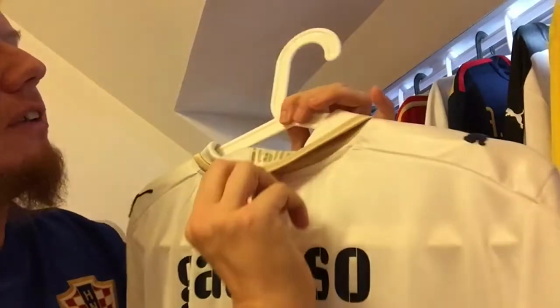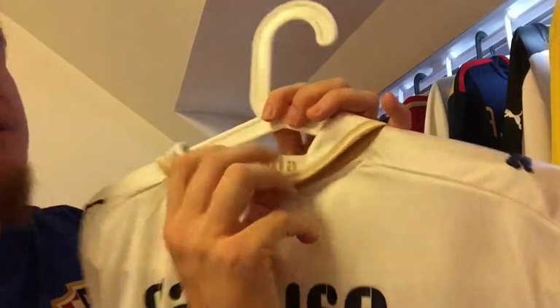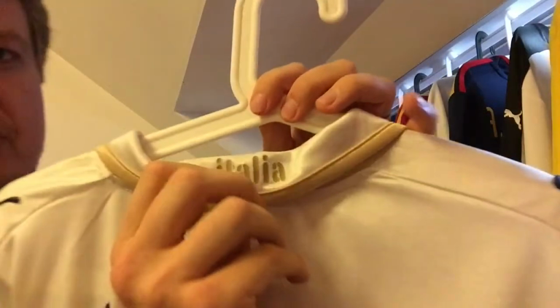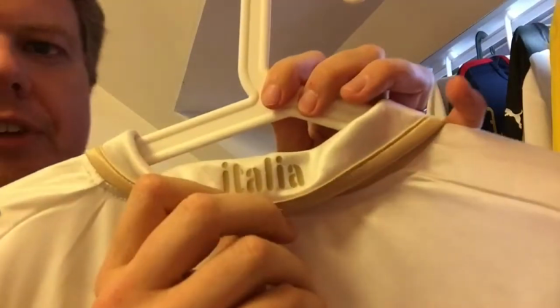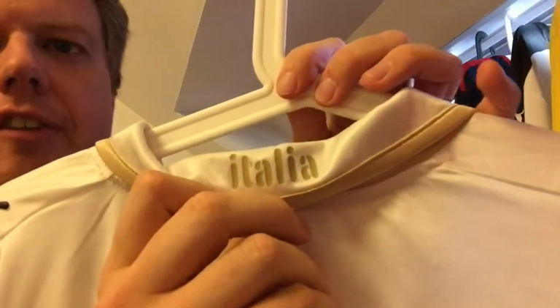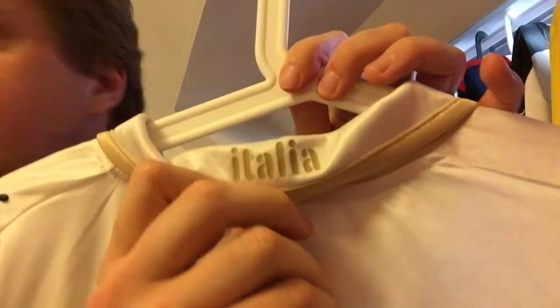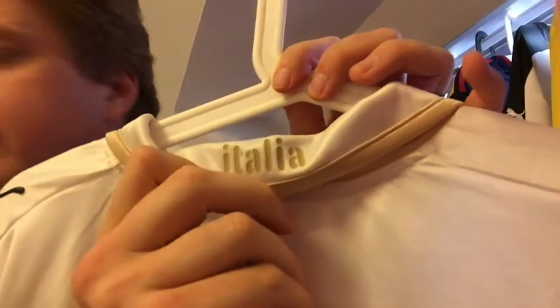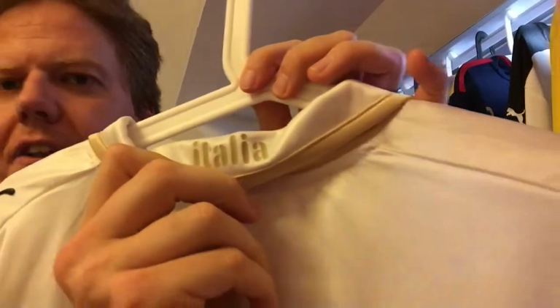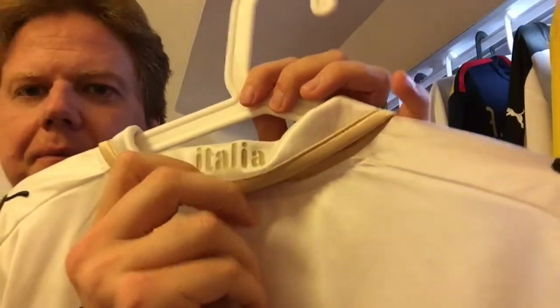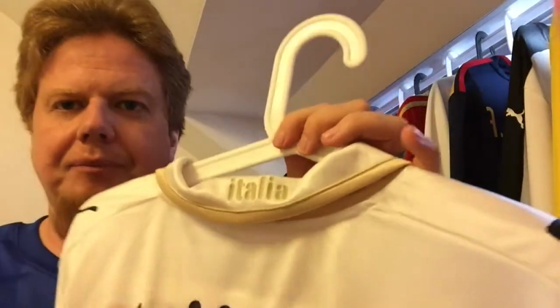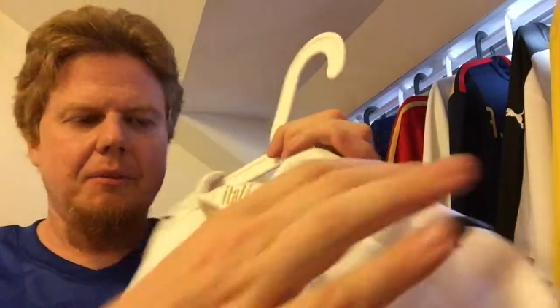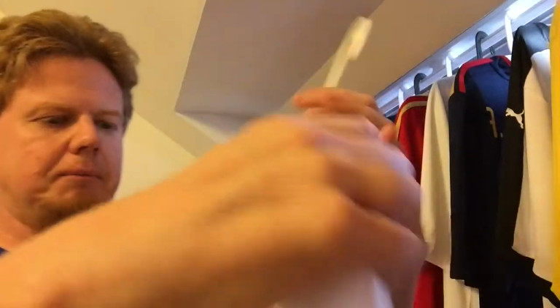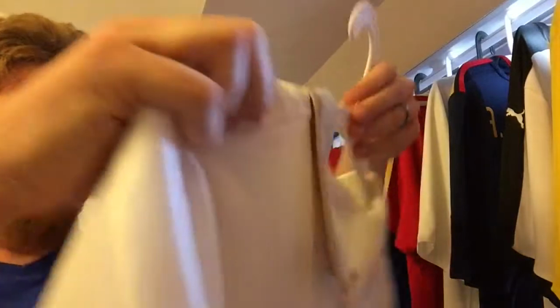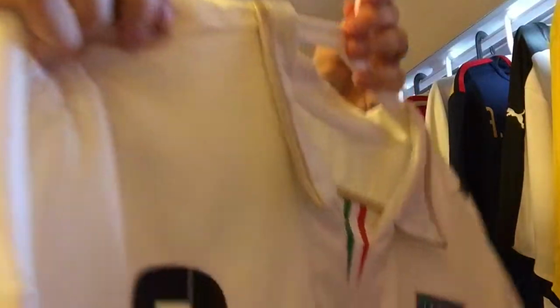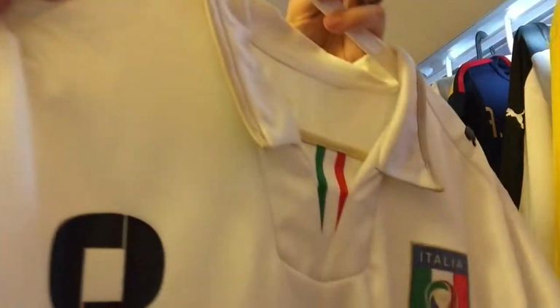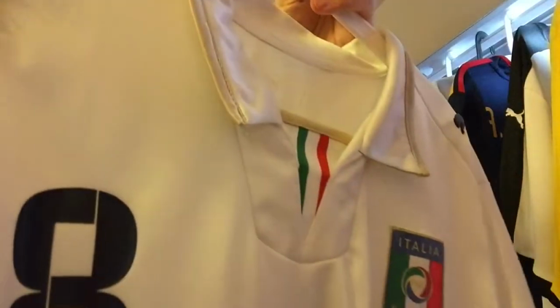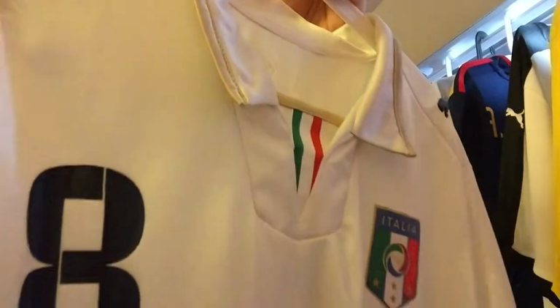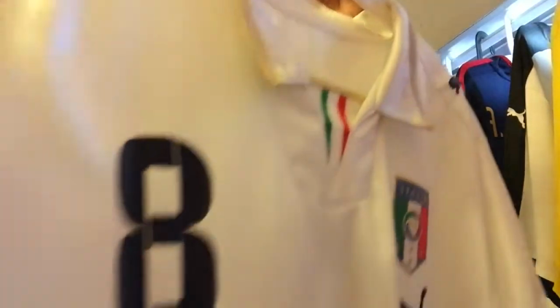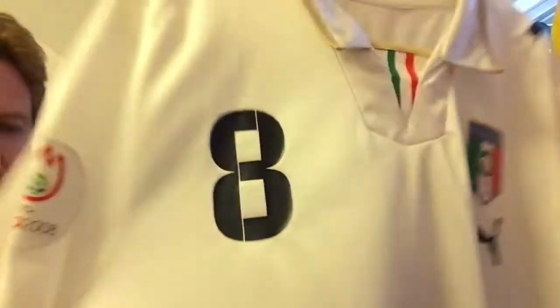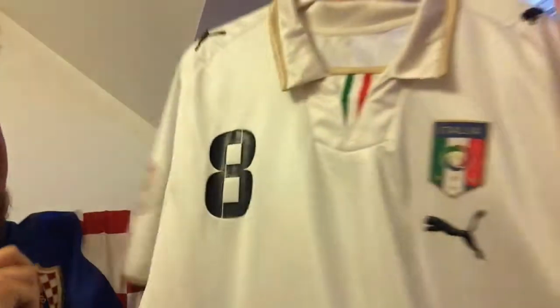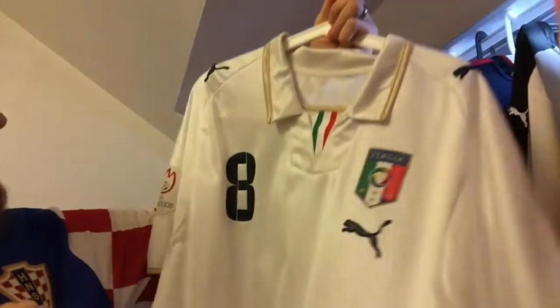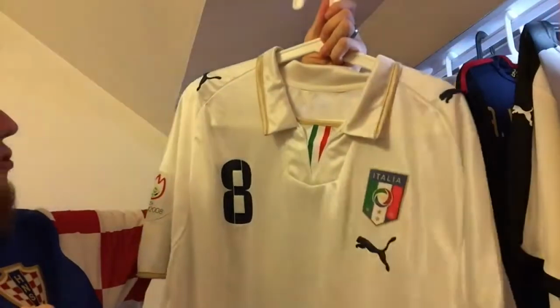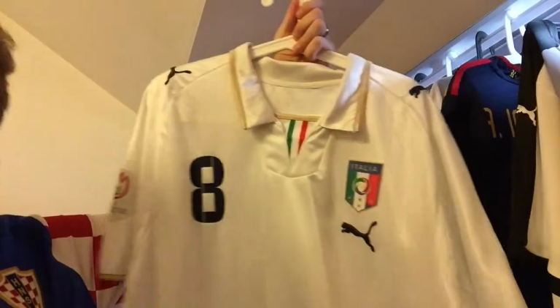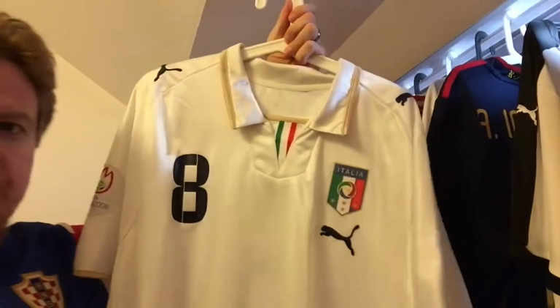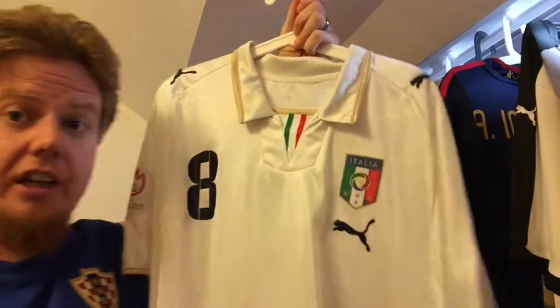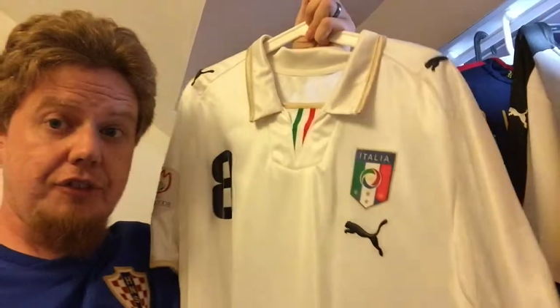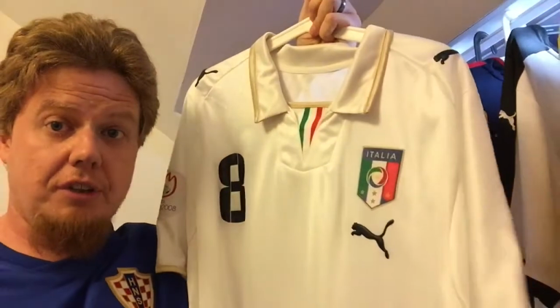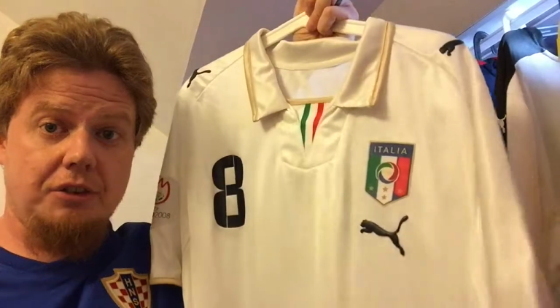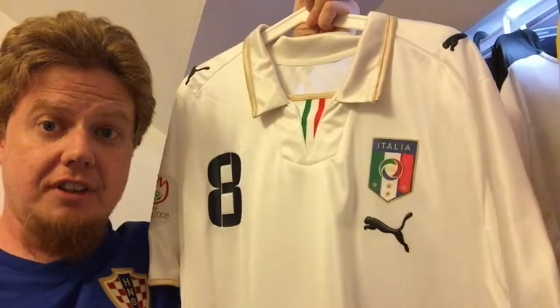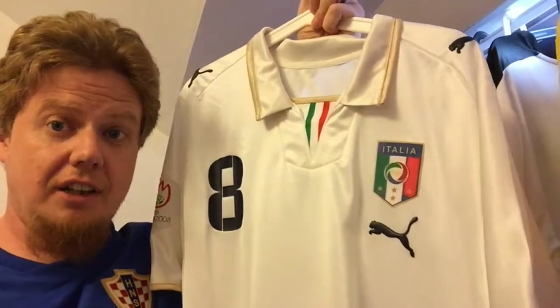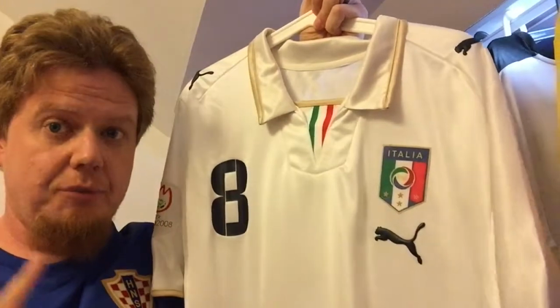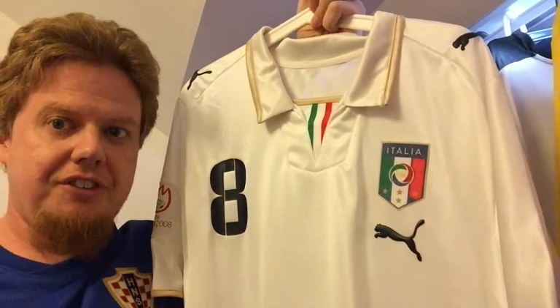A really nice thing — it says Italia here. Well, overall, really nice jersey. I love this one a lot. Love to wear it.